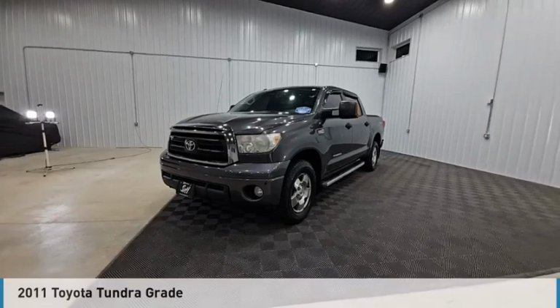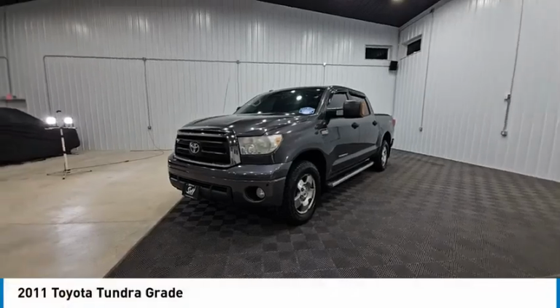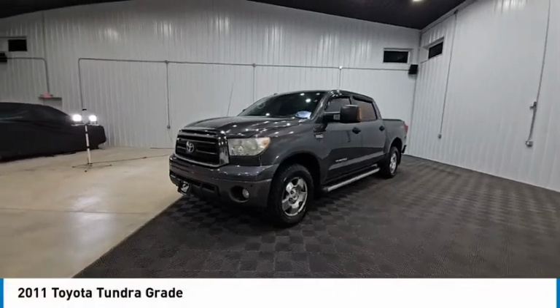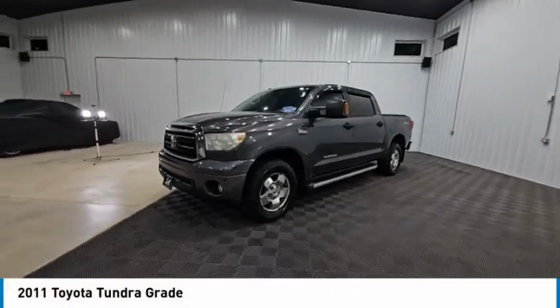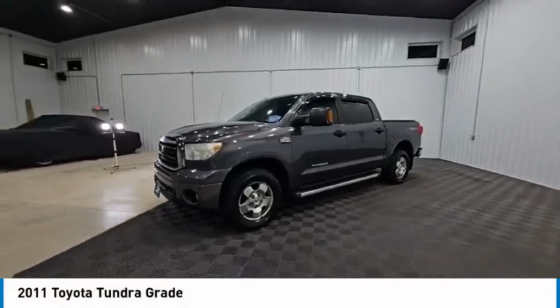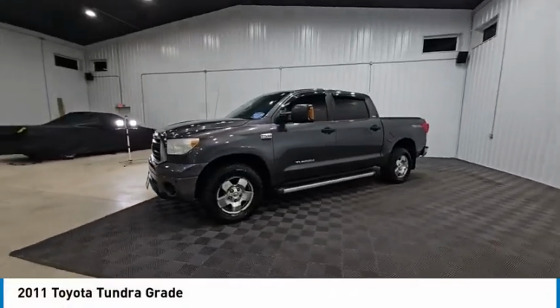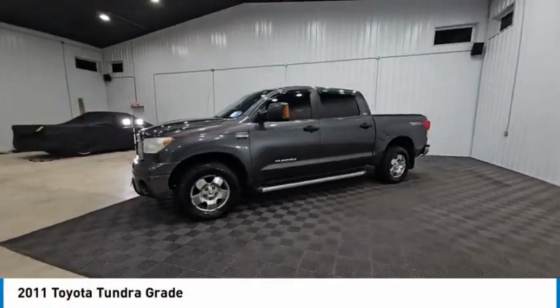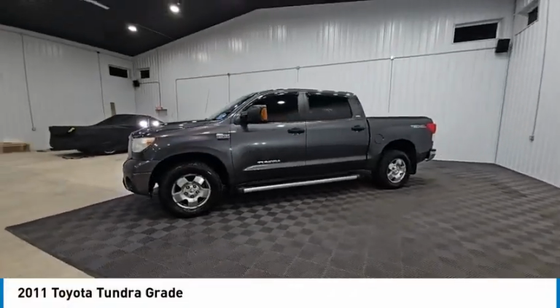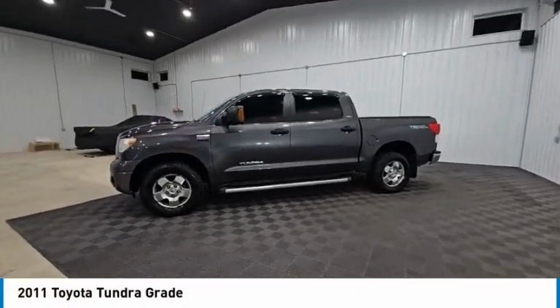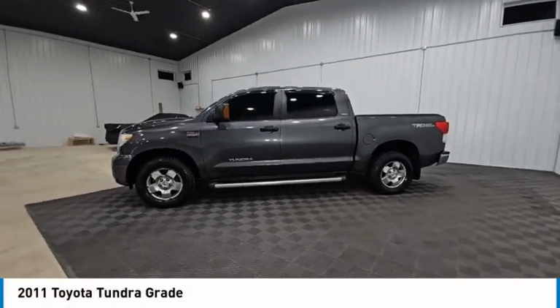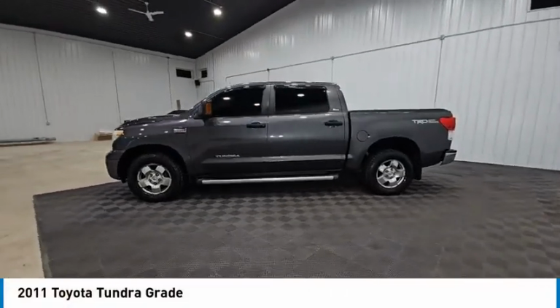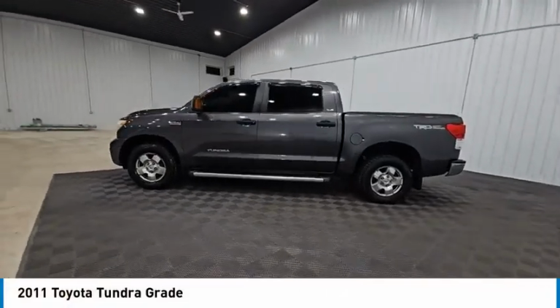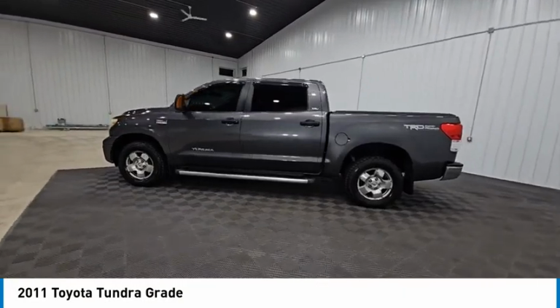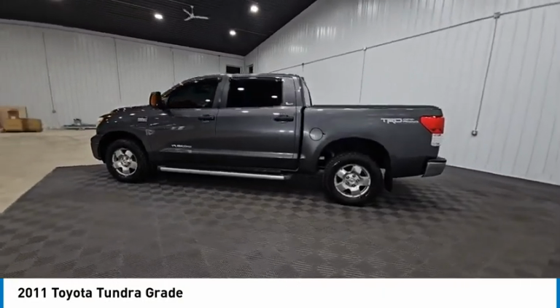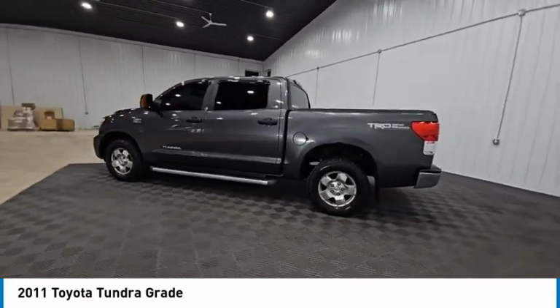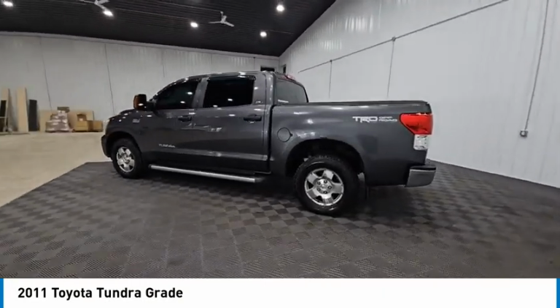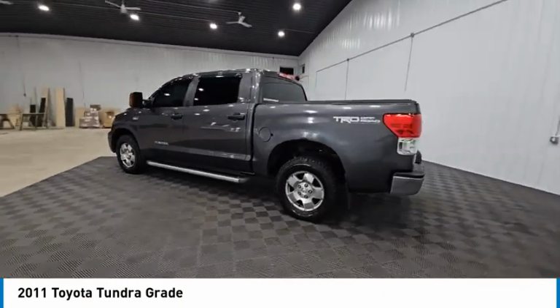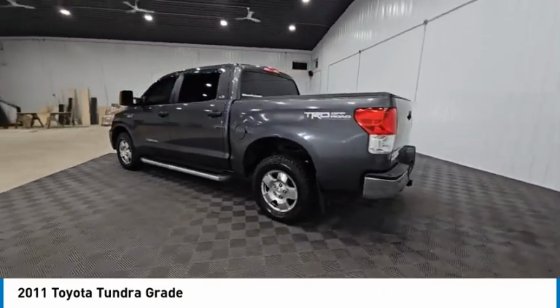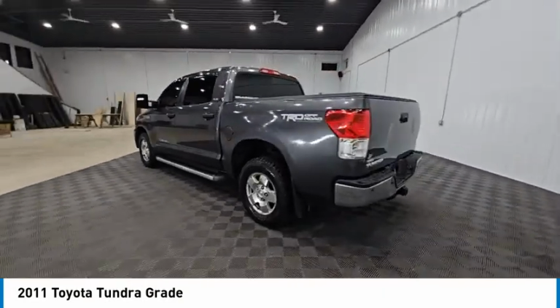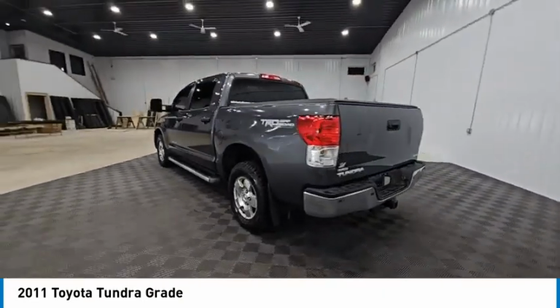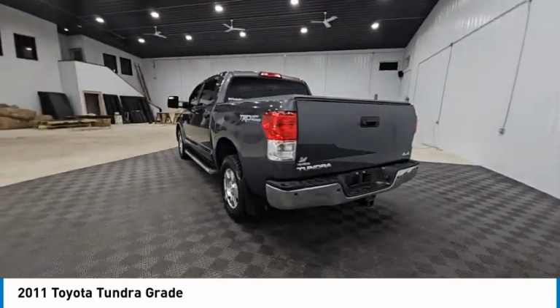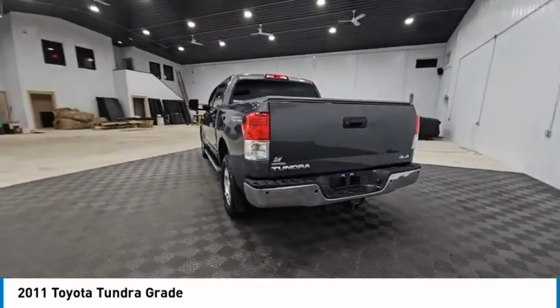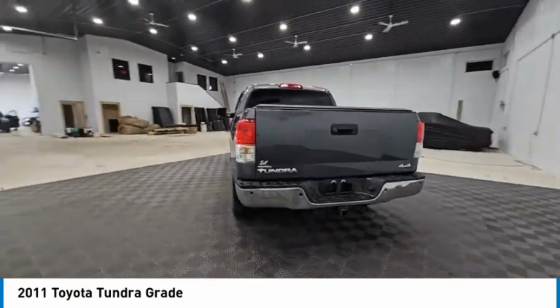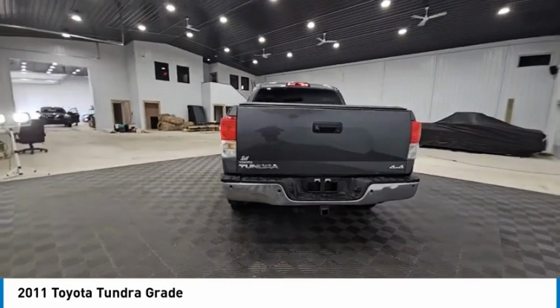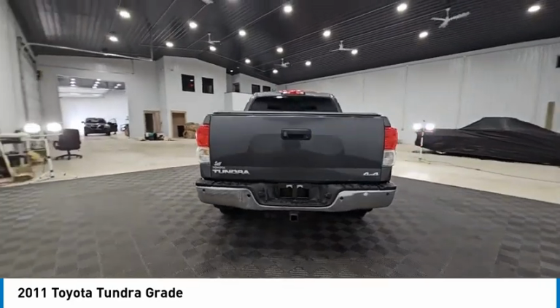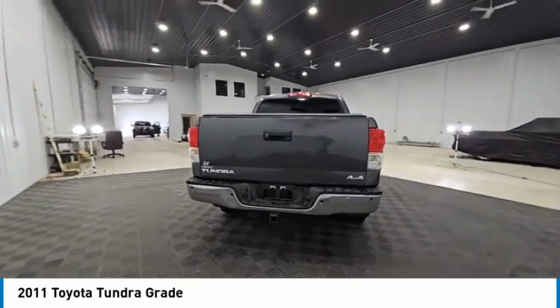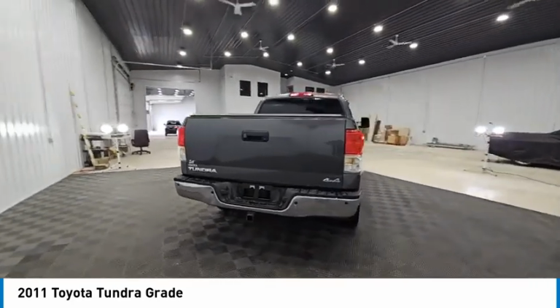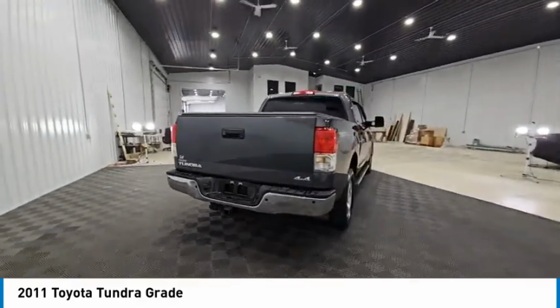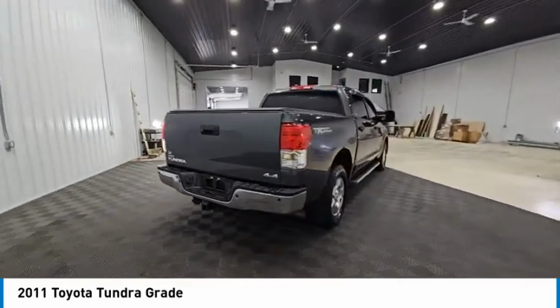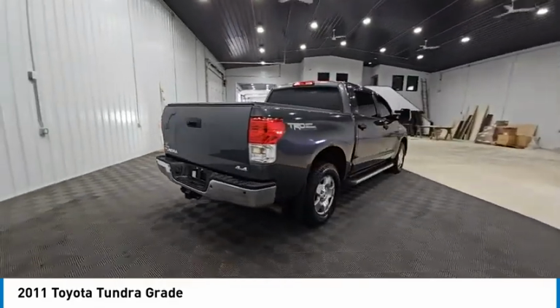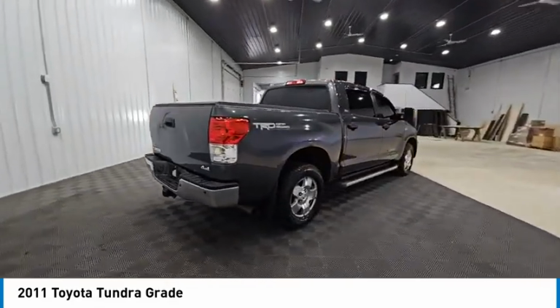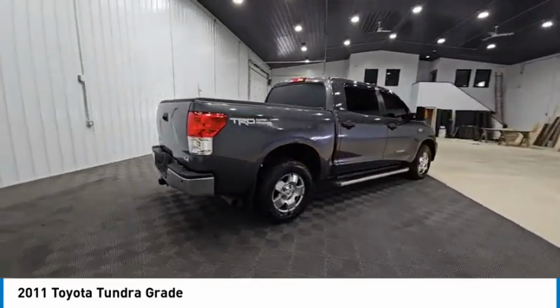Stop by and take a look at the 2011 Tundra. Tundra has a number of unique features useful for those using it as a work truck, including extra large door handles, a deck rail system, and an integrated tow hitch.